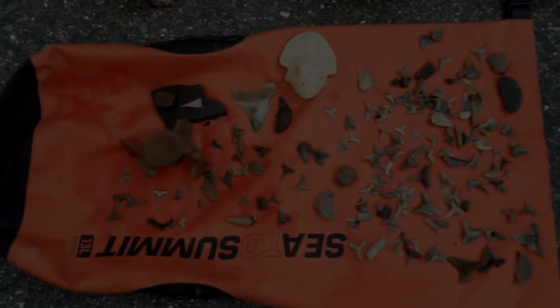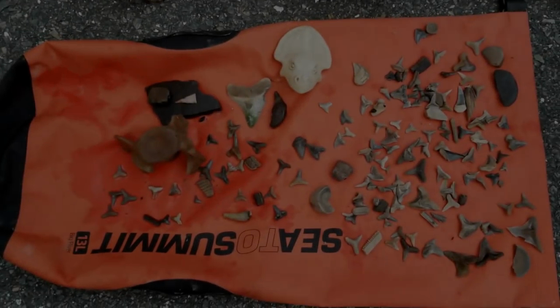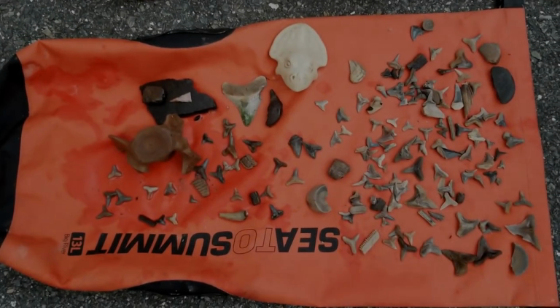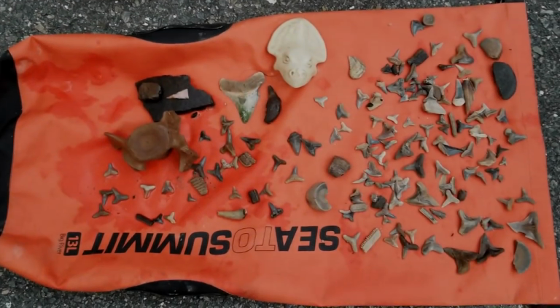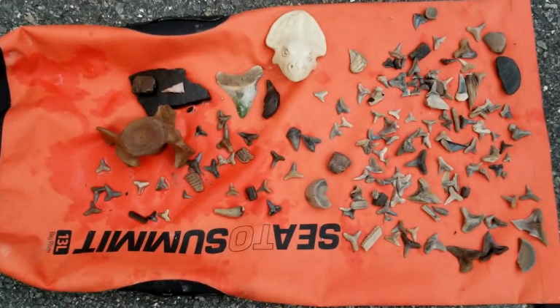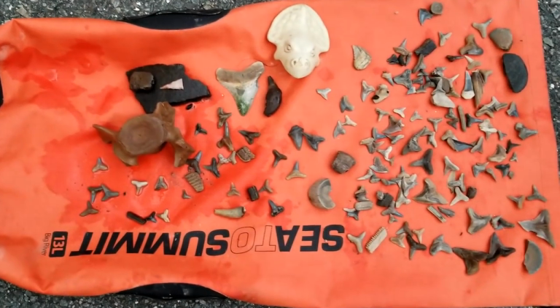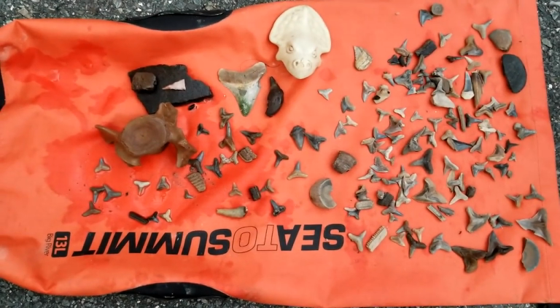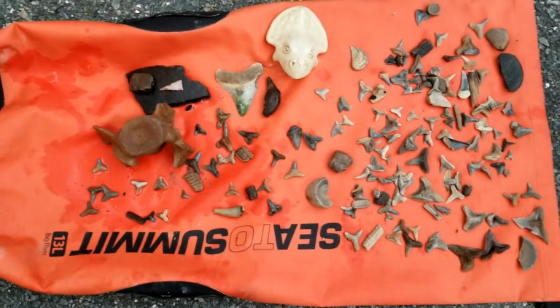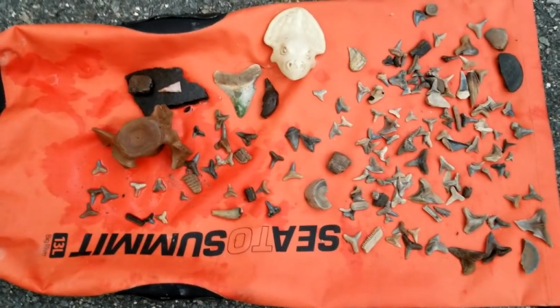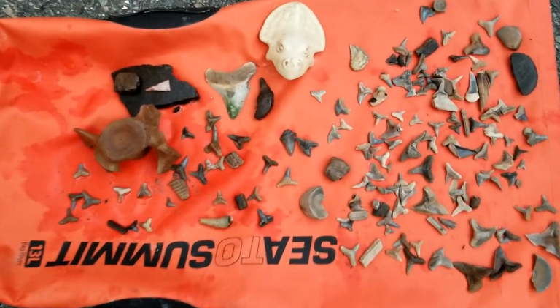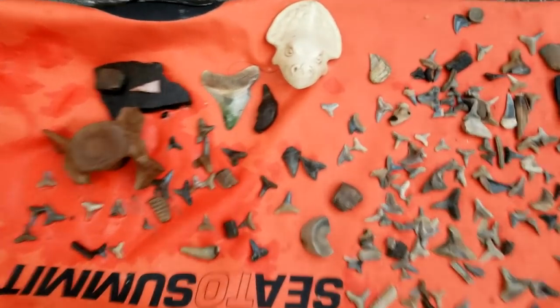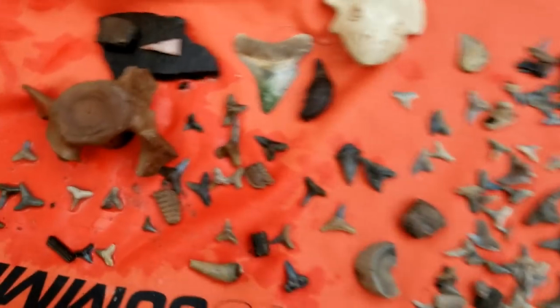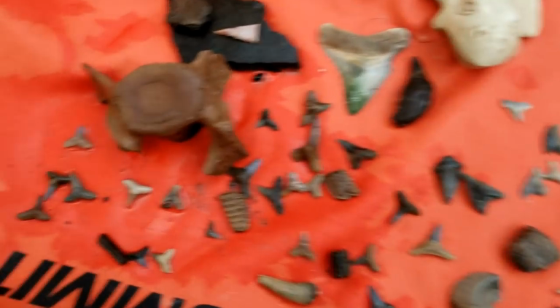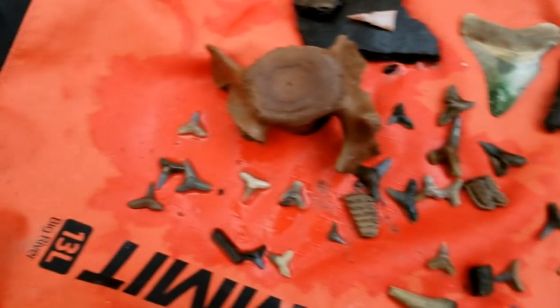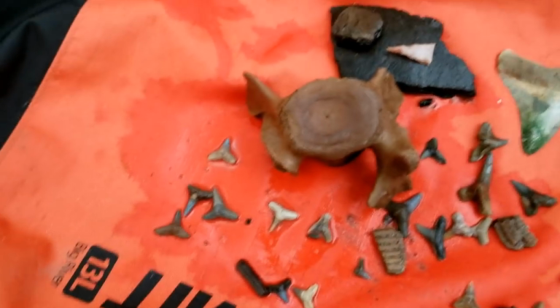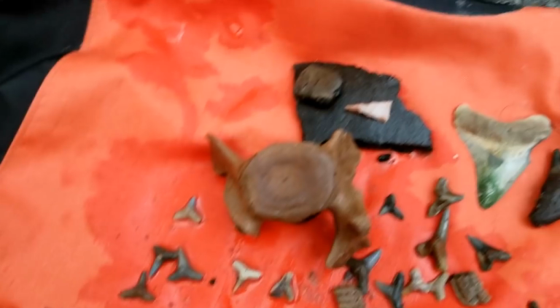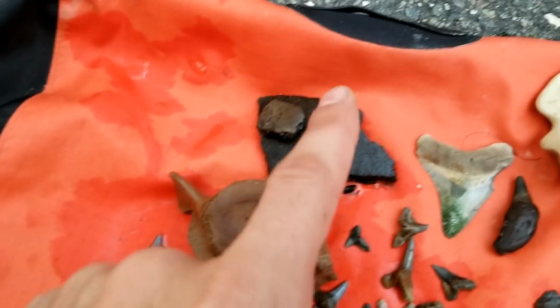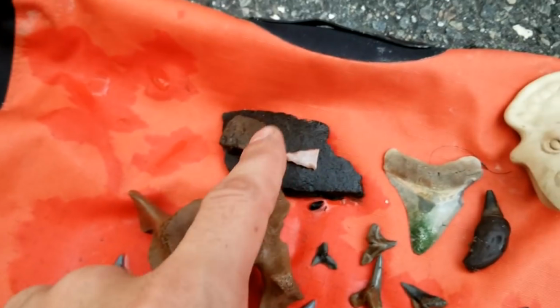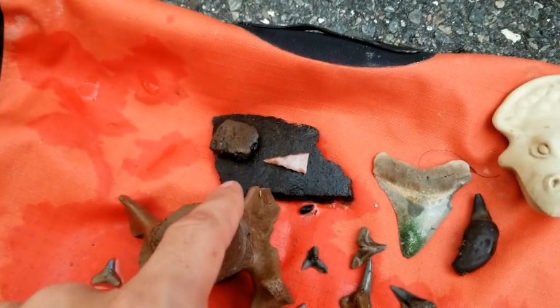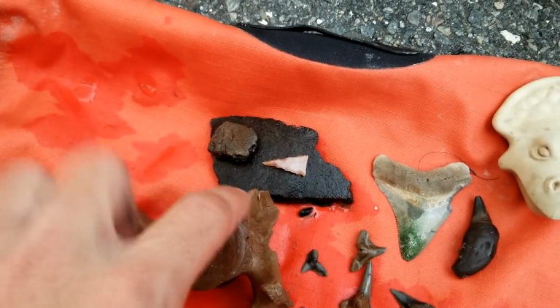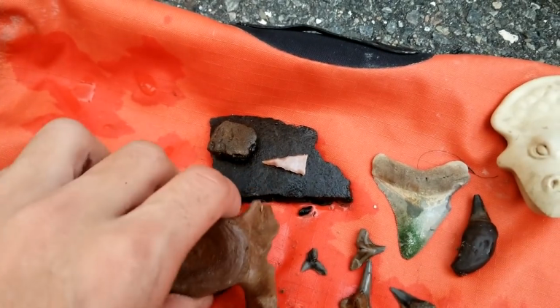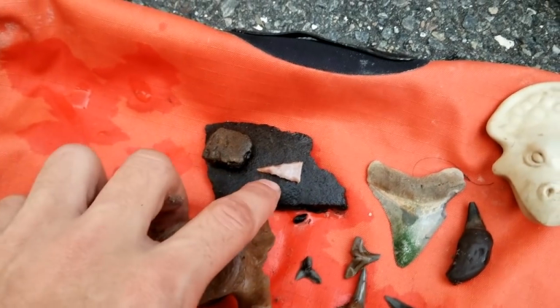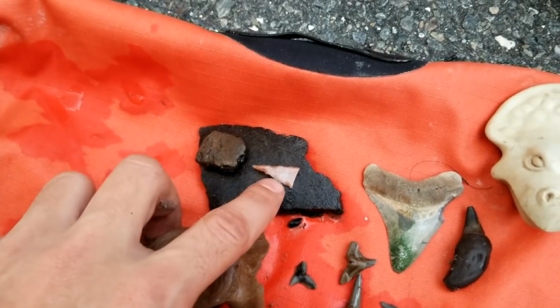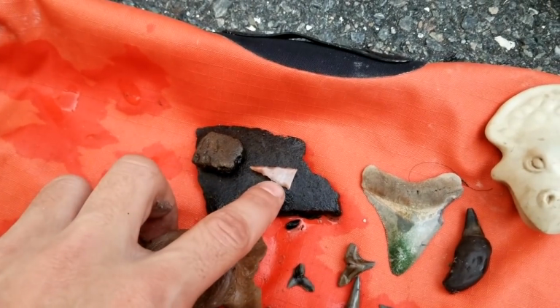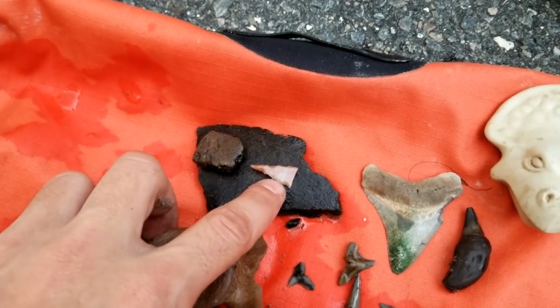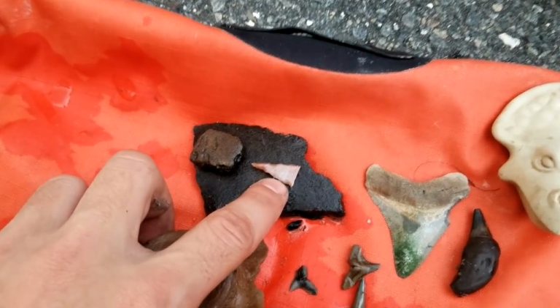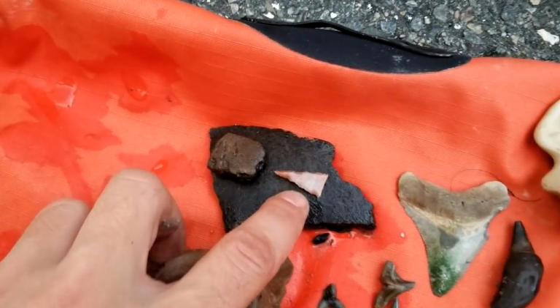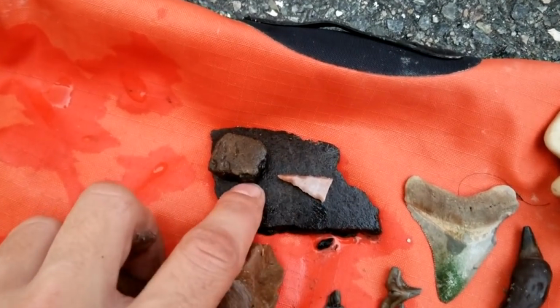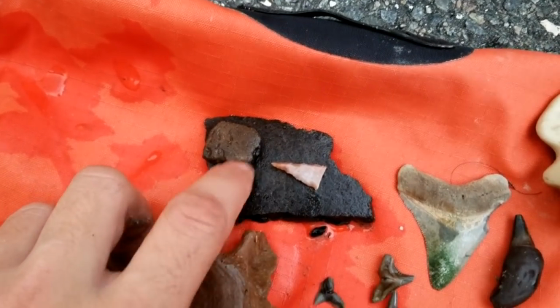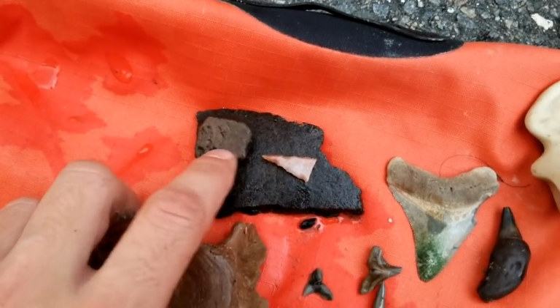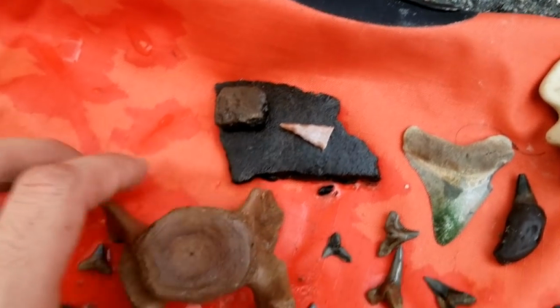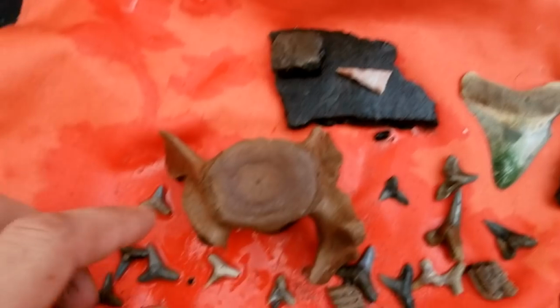All right, so we're done. We hunted at a little private creek today. Starting up here — there's a little point right there, some pottery pieces.